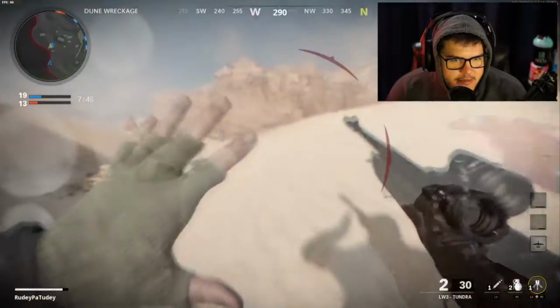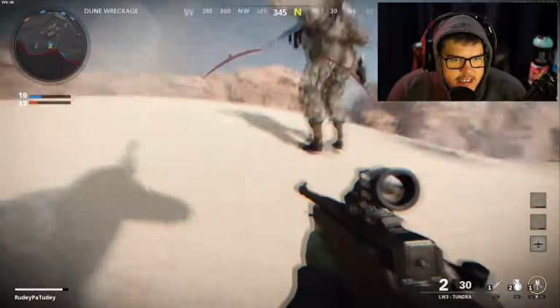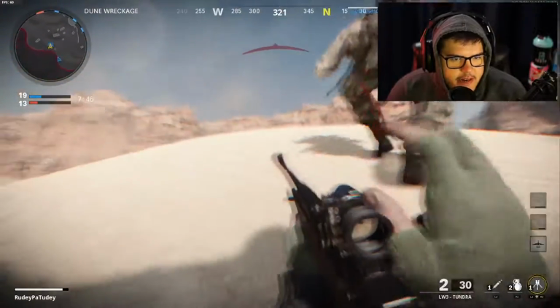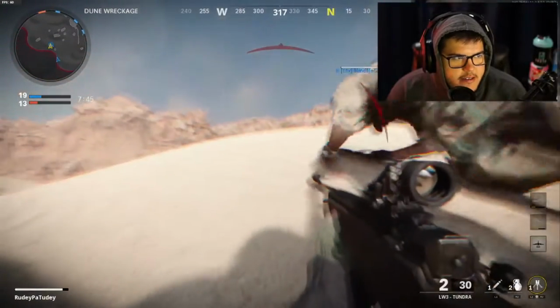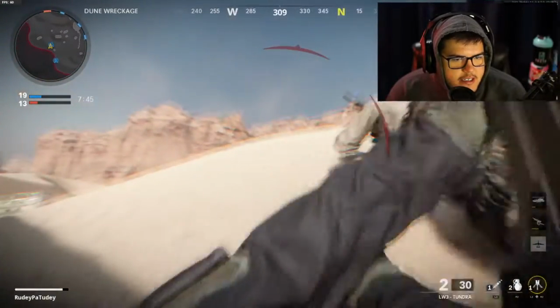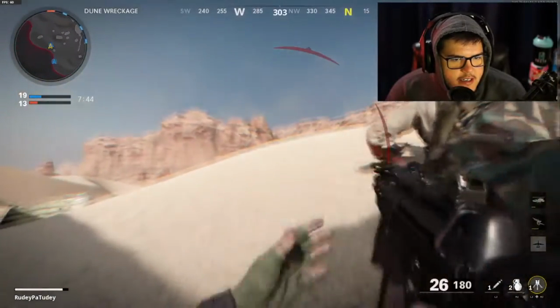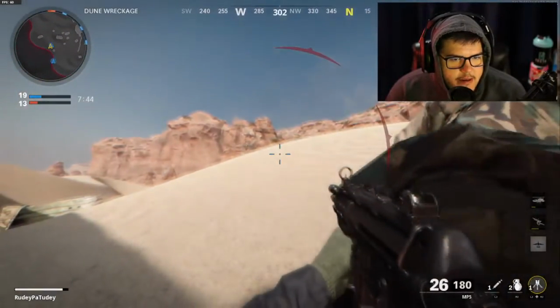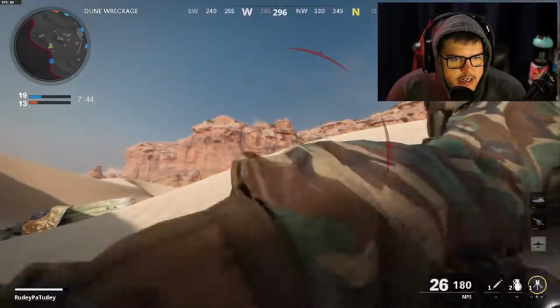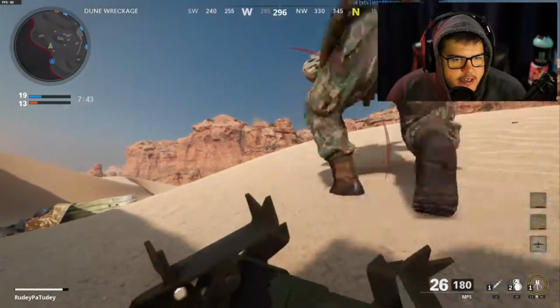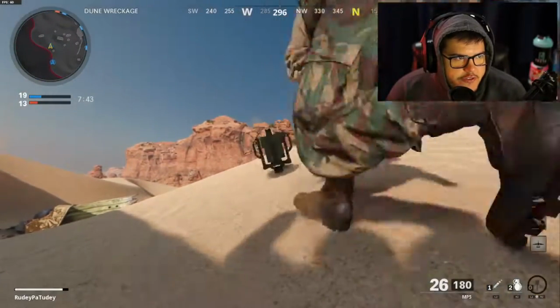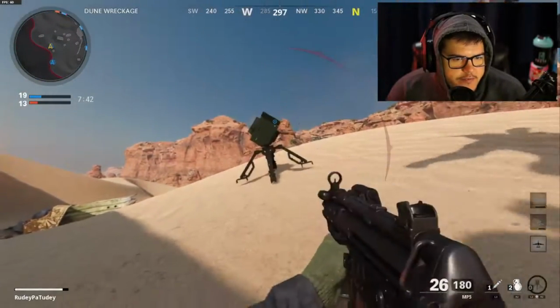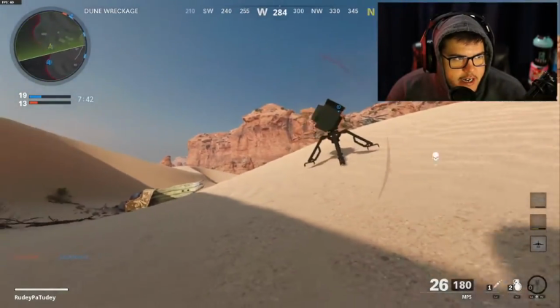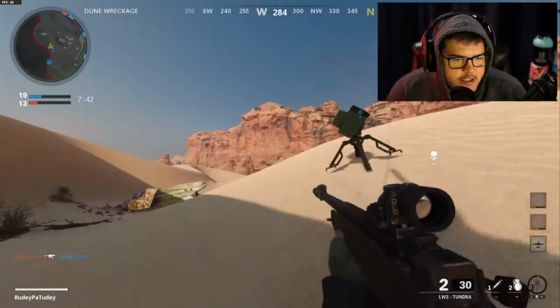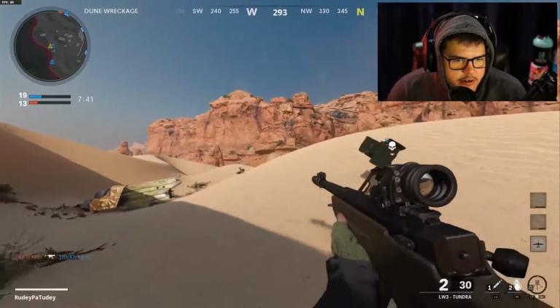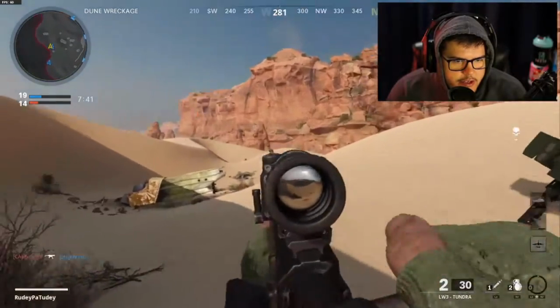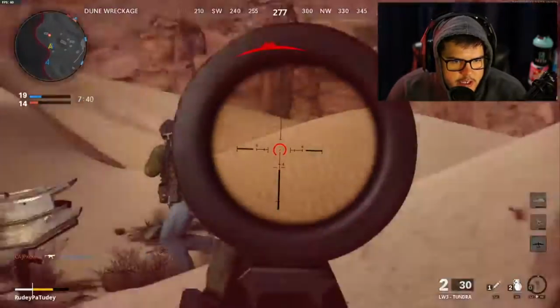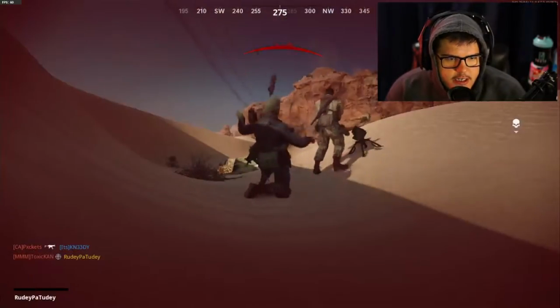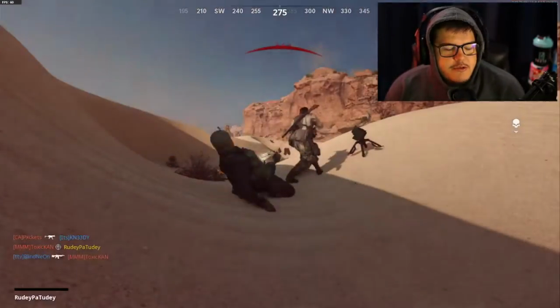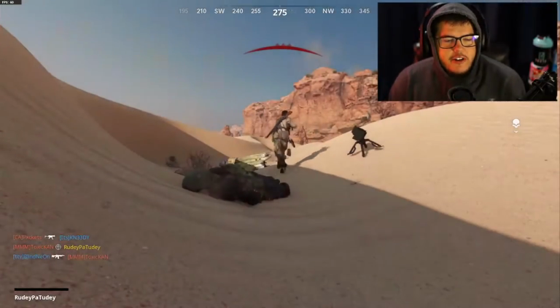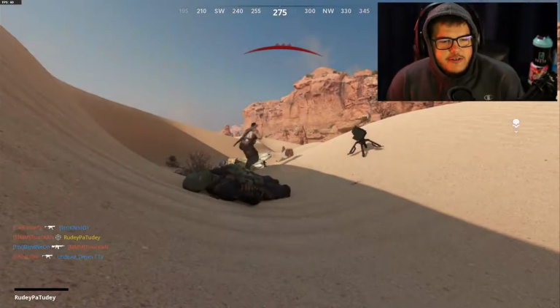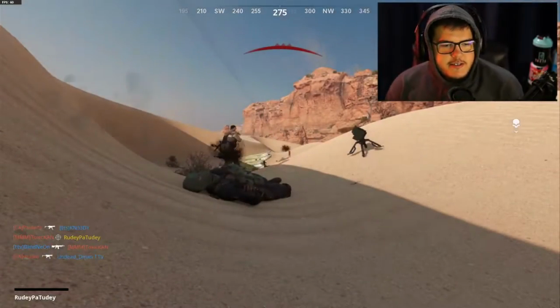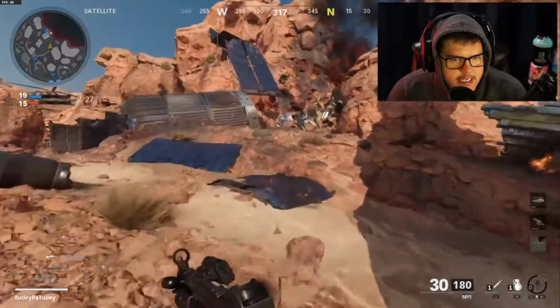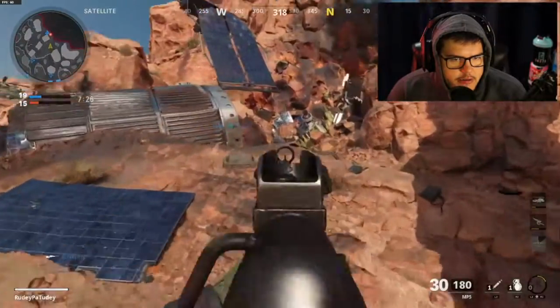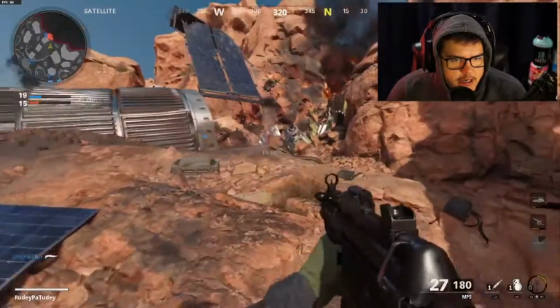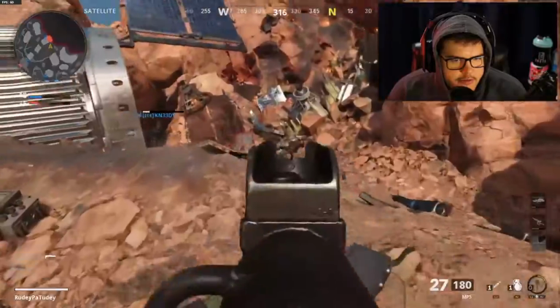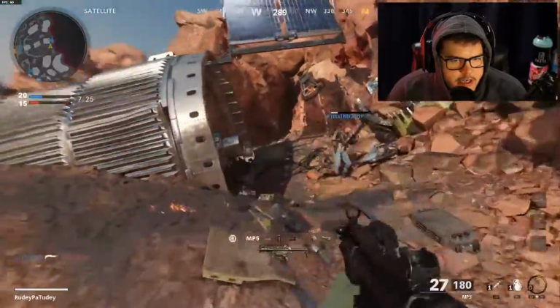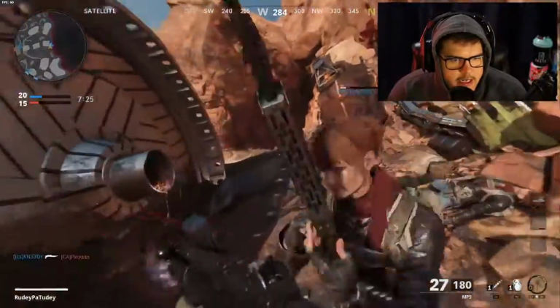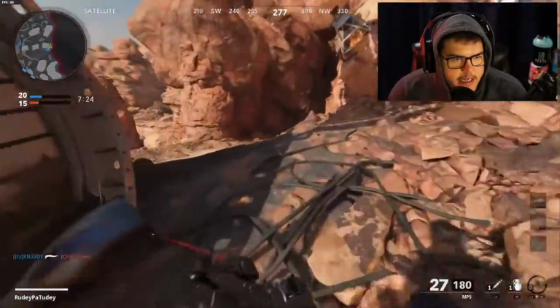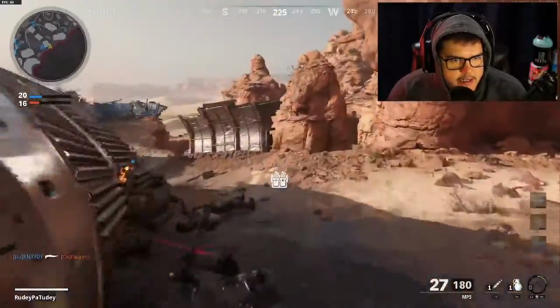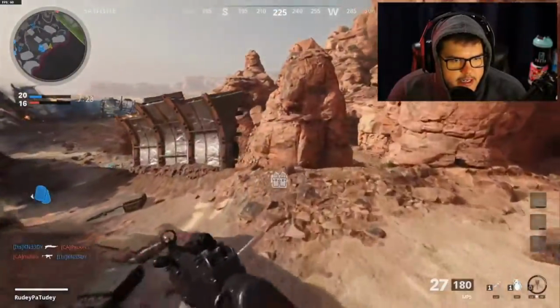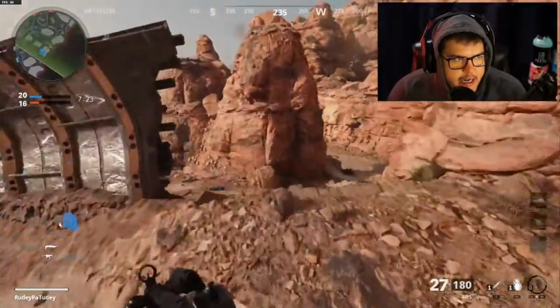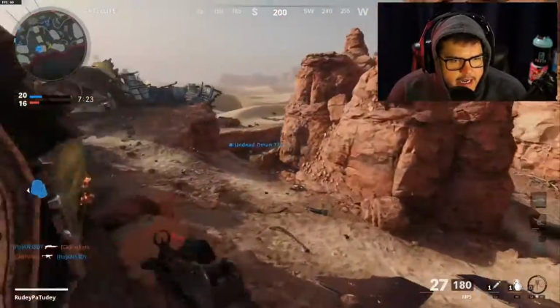That was embarrassing. And now I'm dead. This is why we don't come to the dunes. Guys, that's why I don't run a sniper rifle. I can't. It is early — I just woke up — however, that's no excuse. What was that aim? I just saw that guy's glint, I got scared. I had a sniper glint looking at me and I was like, I'm out of here.